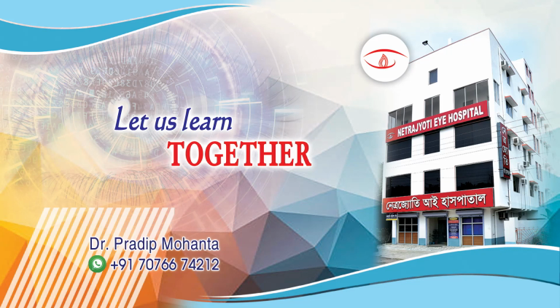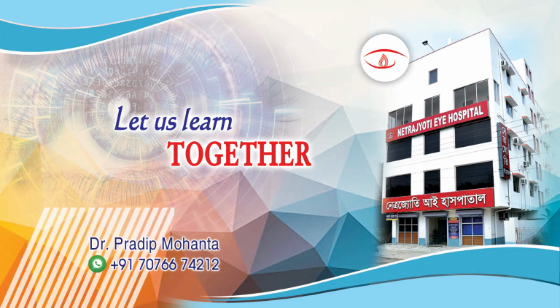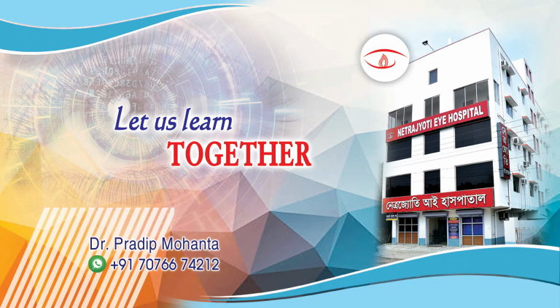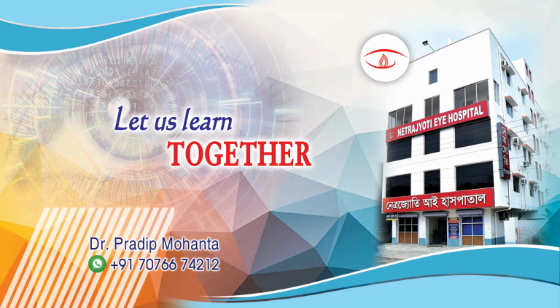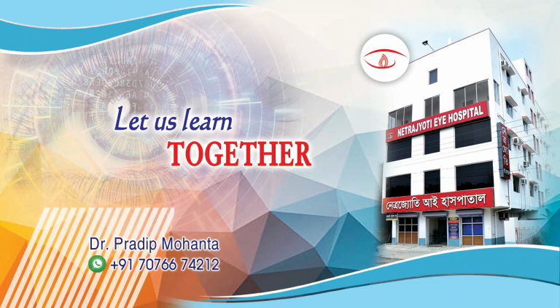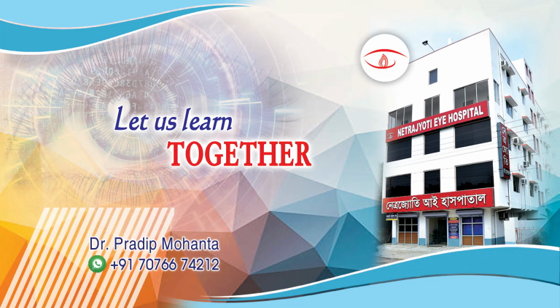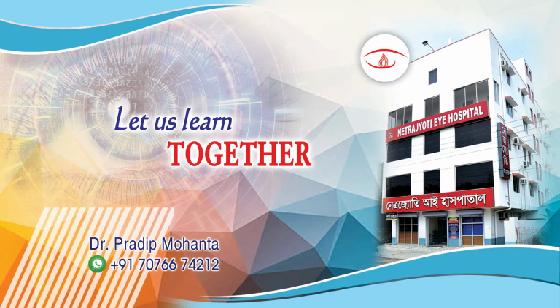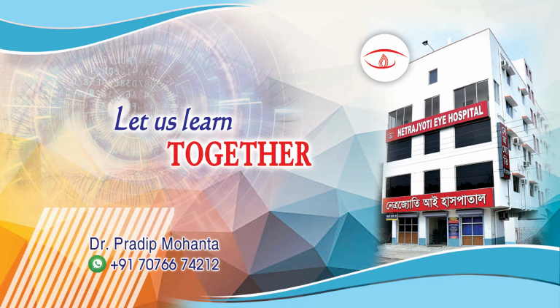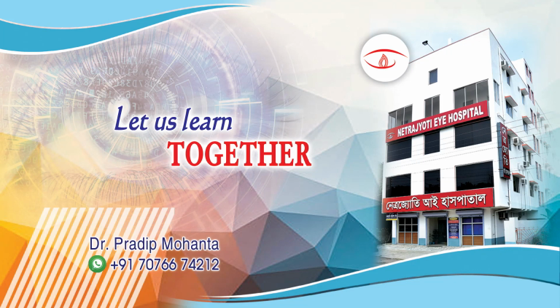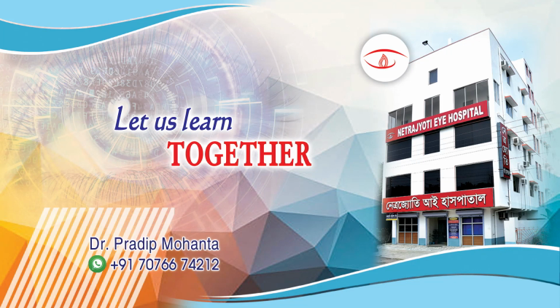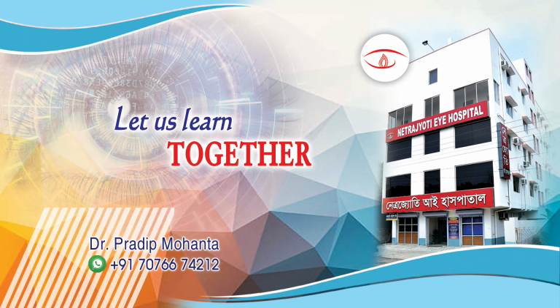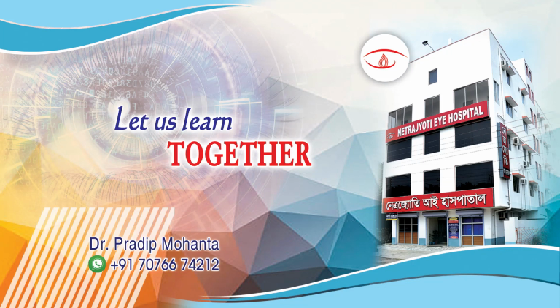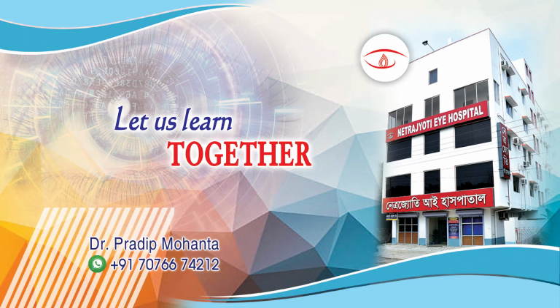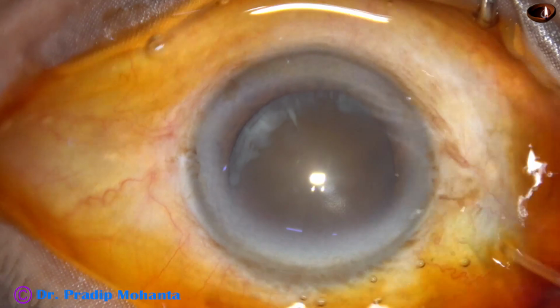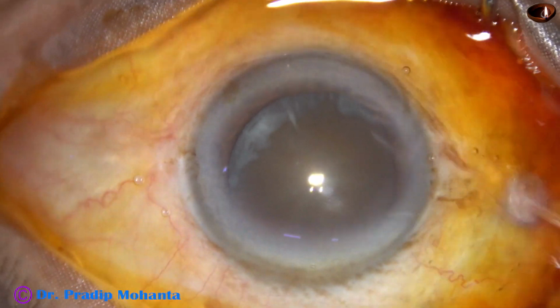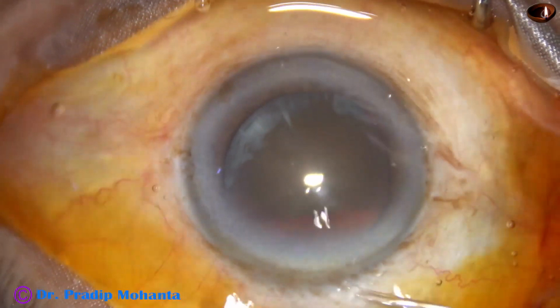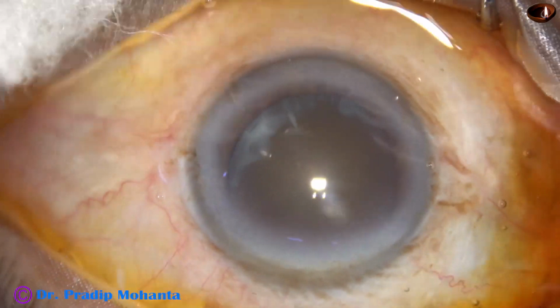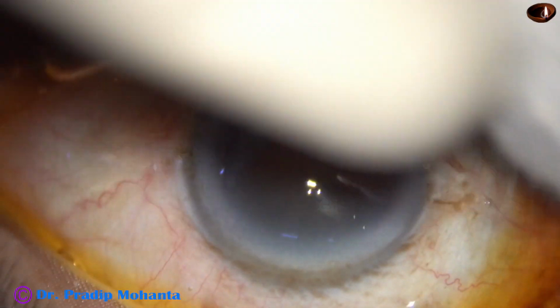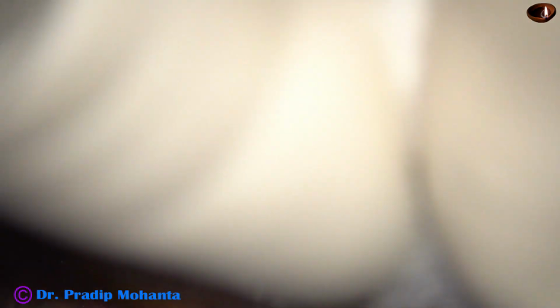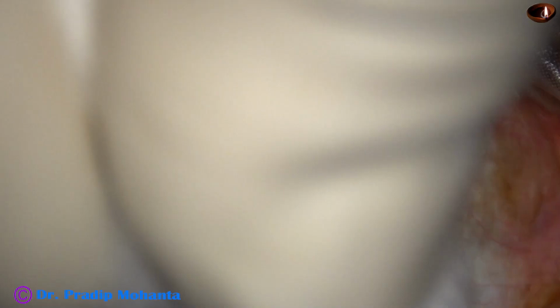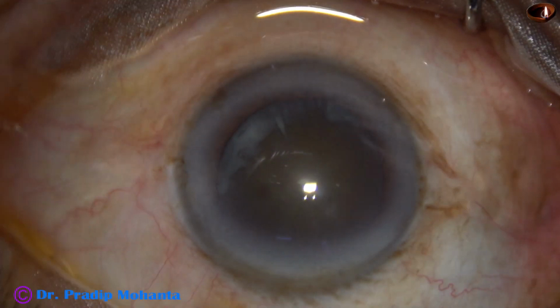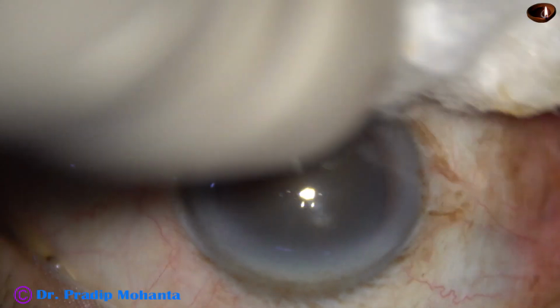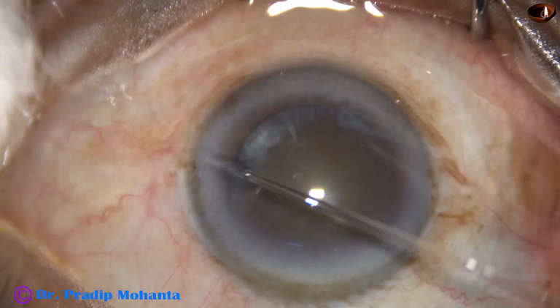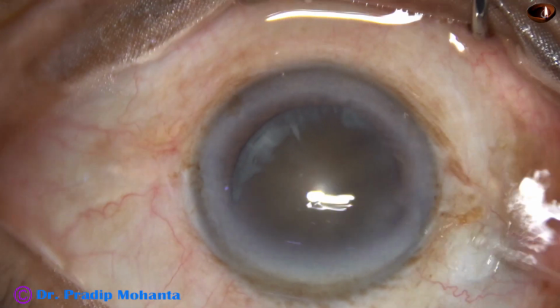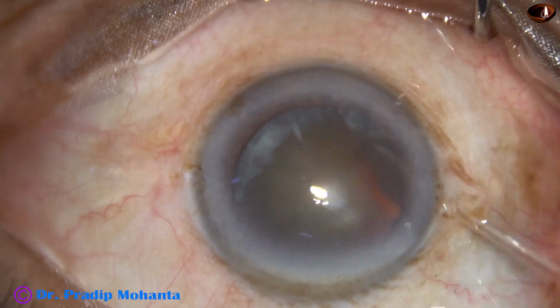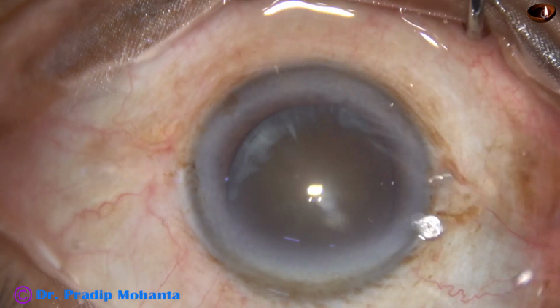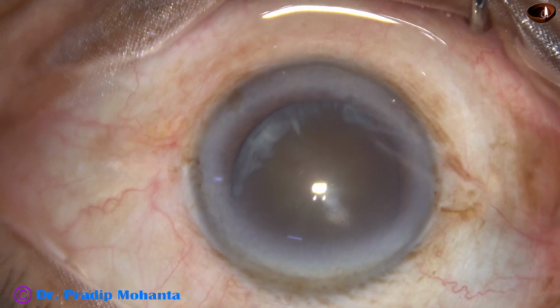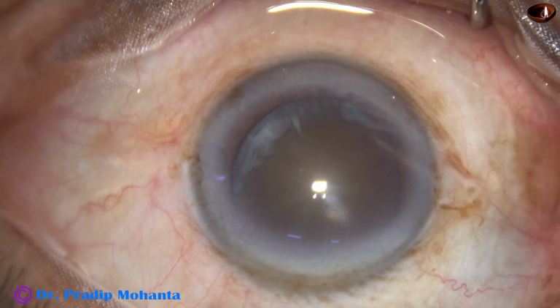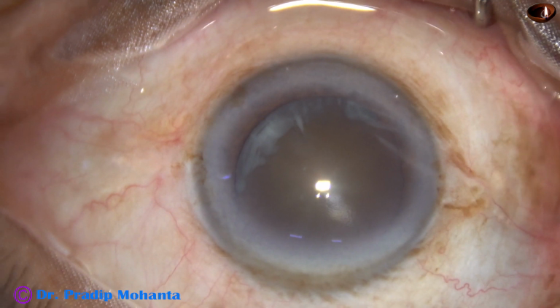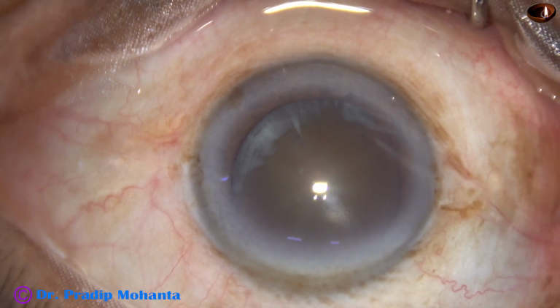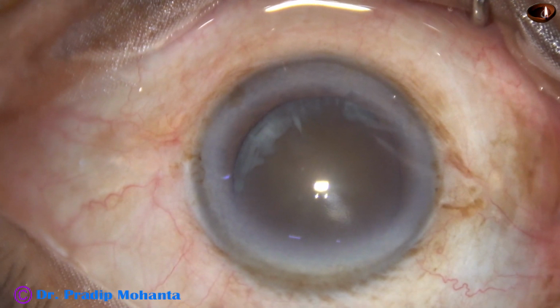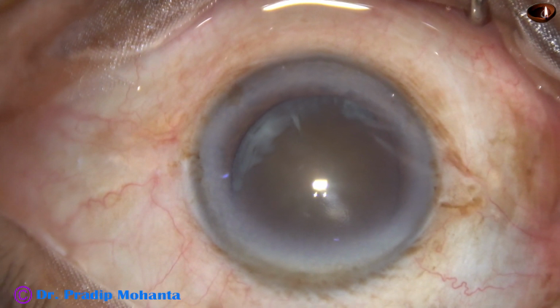Friends, welcome to my workplace at Ranakha, West Bengal, India. This is a hard cataract and this is a totally unedited recording. Let us observe this surgery.